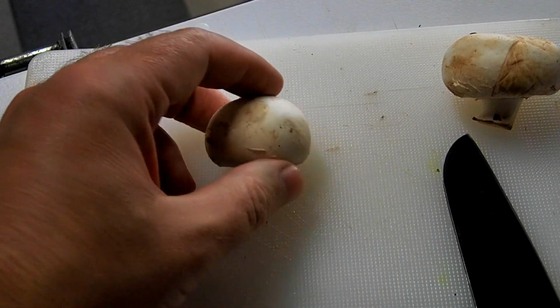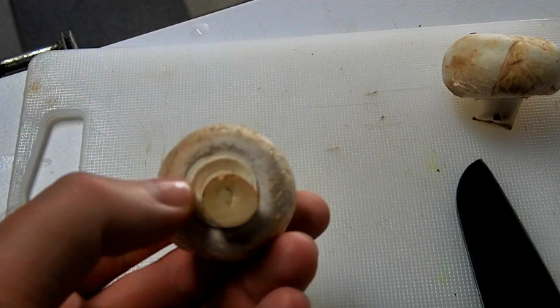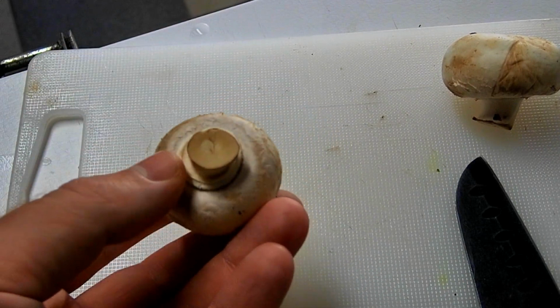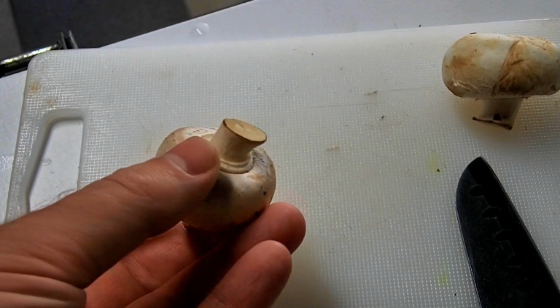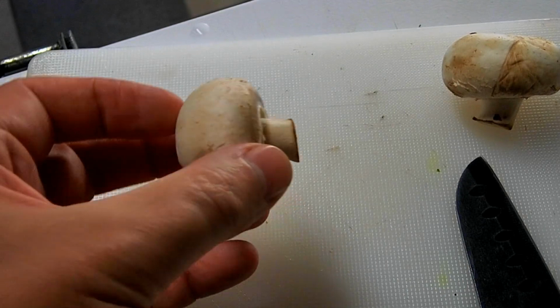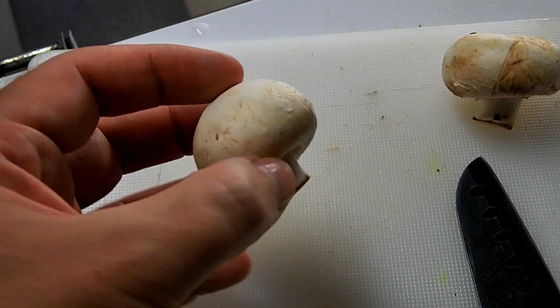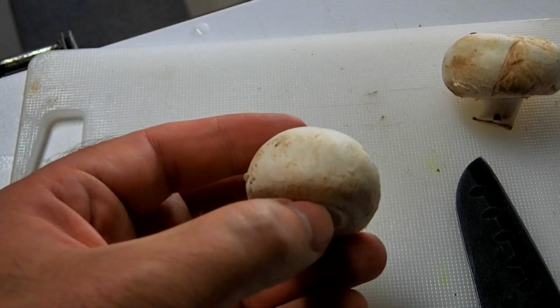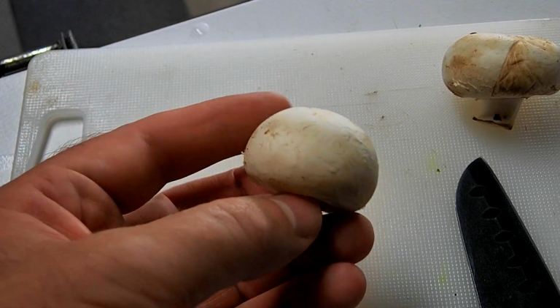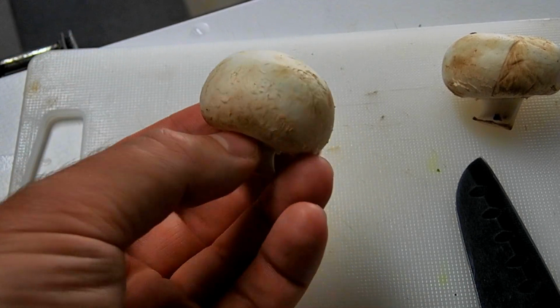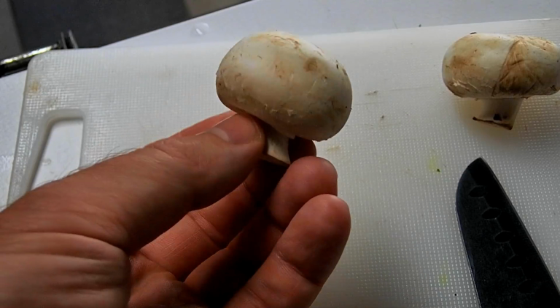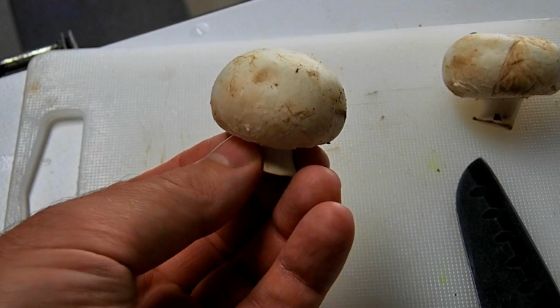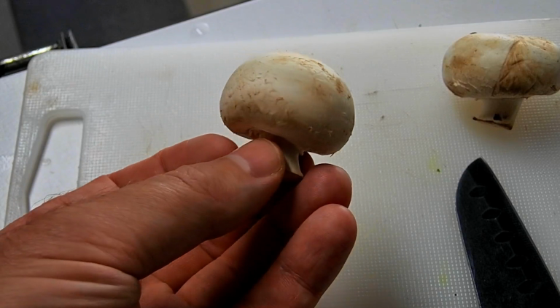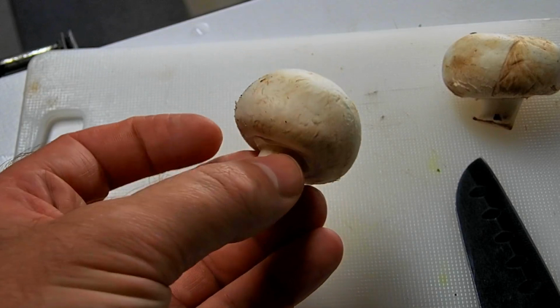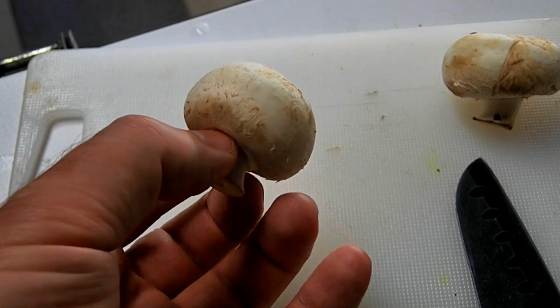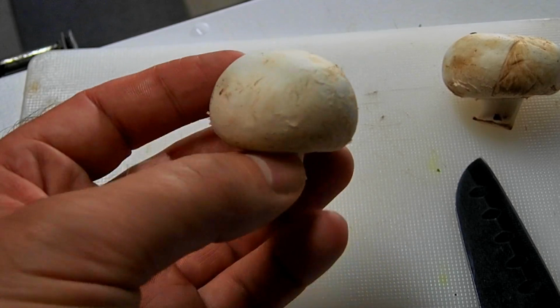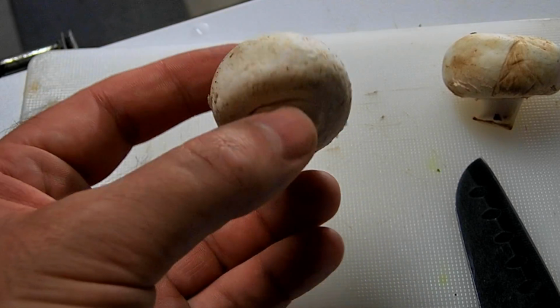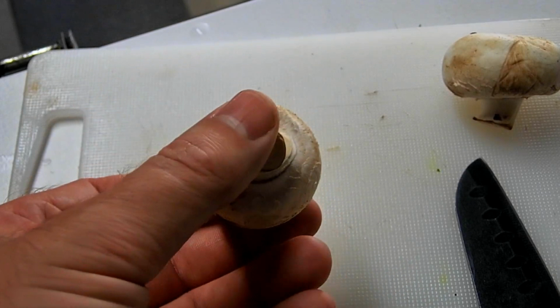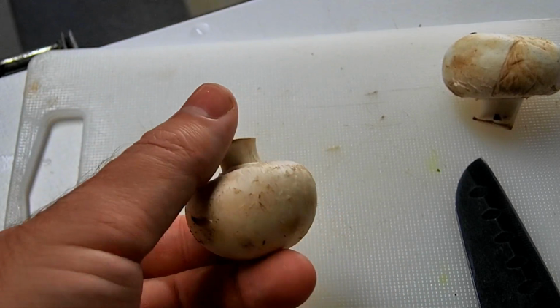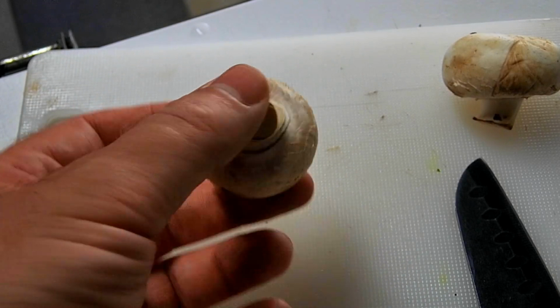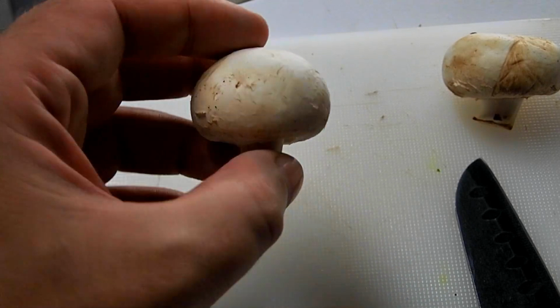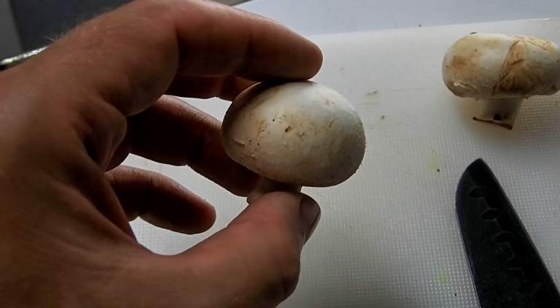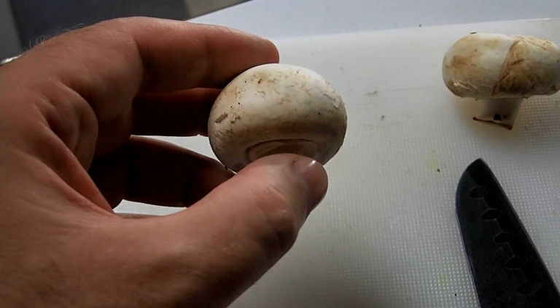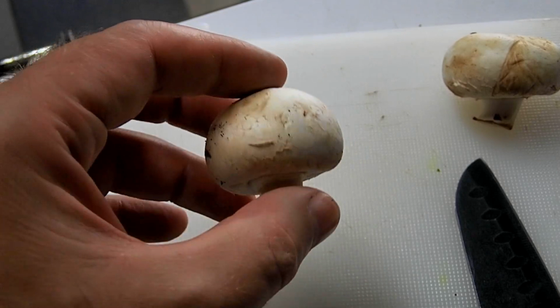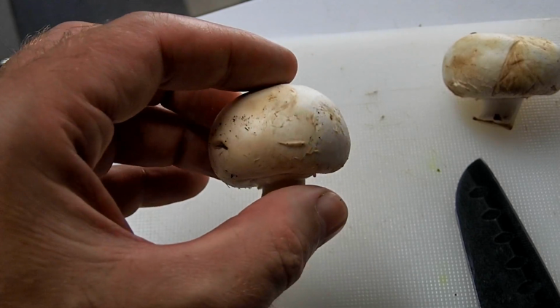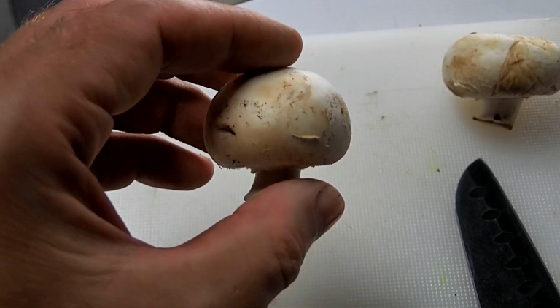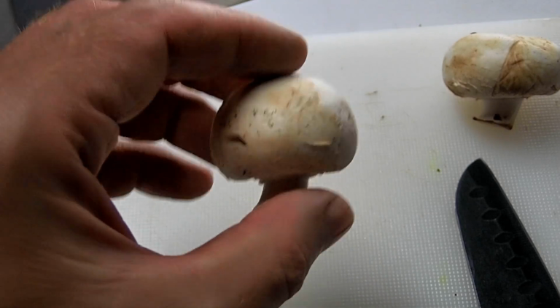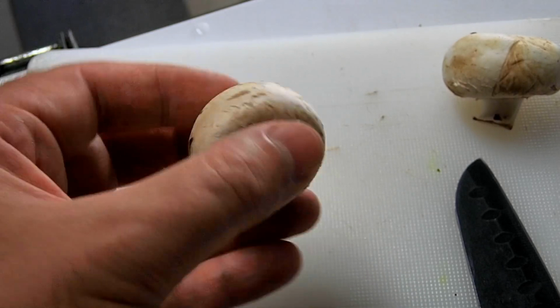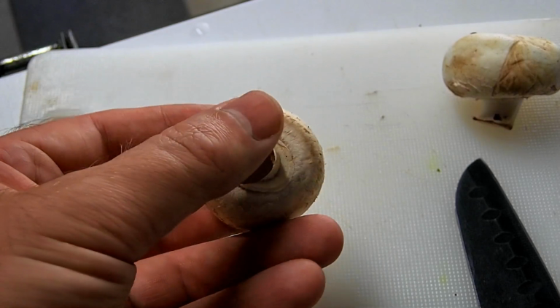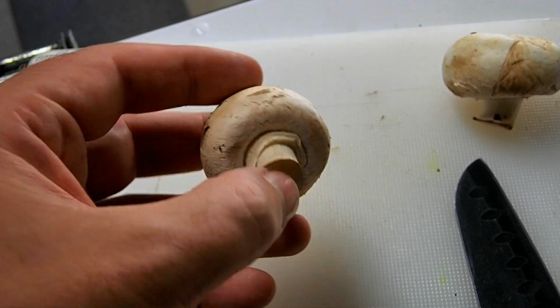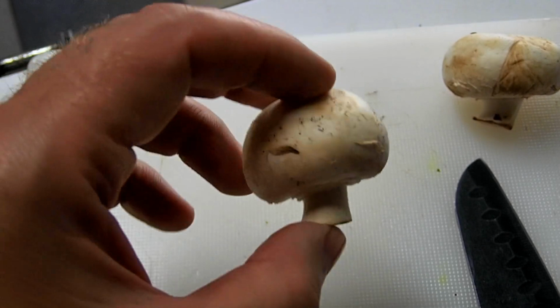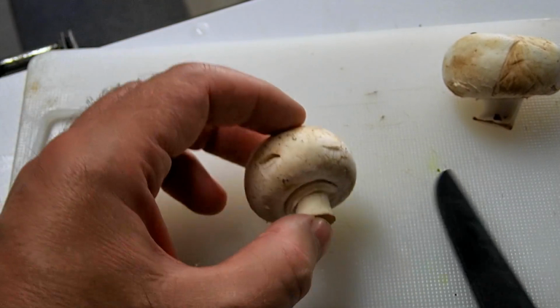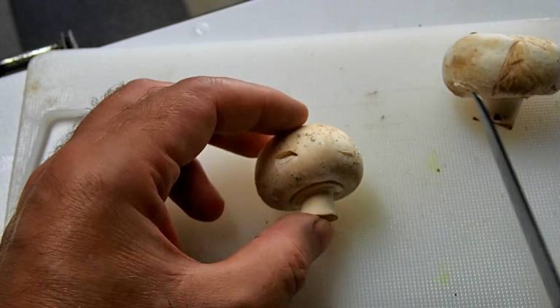So we have our mushroom here. As you all know, mushrooms are the fruiting body of fungus — they are the fruiting body of mycelium, in case you didn't know. I would imagine shrimp would love these.